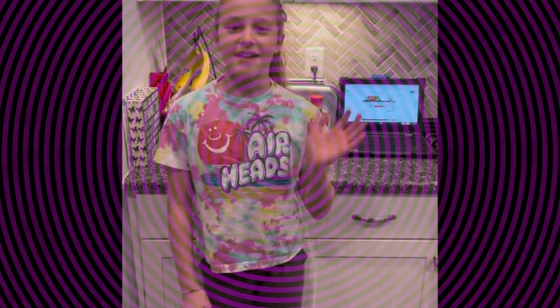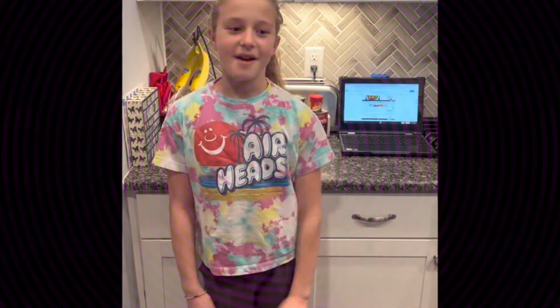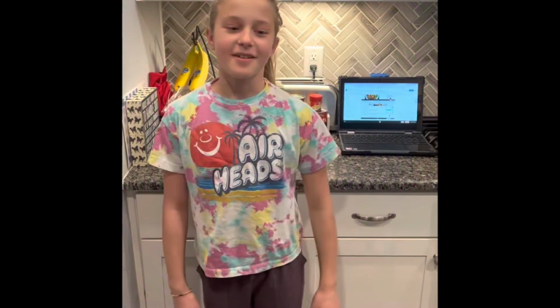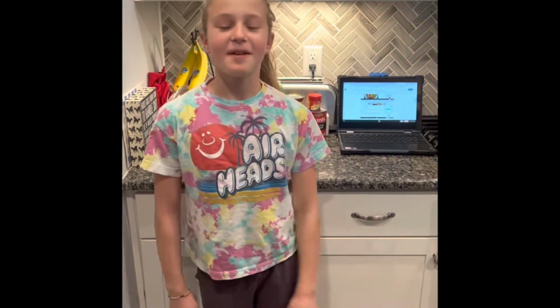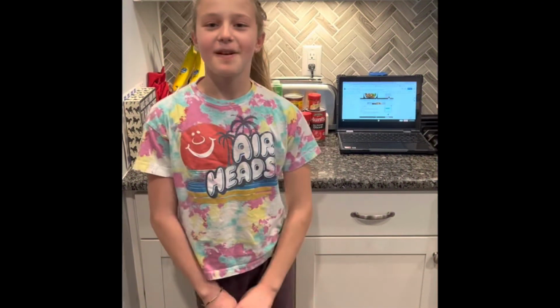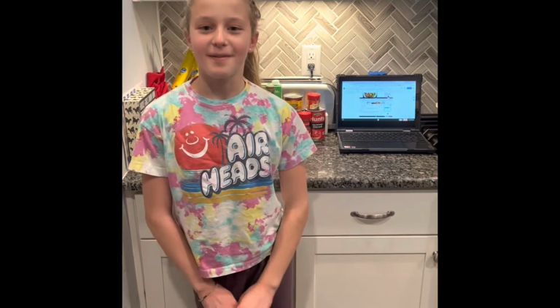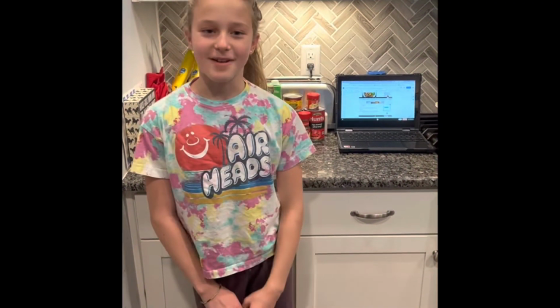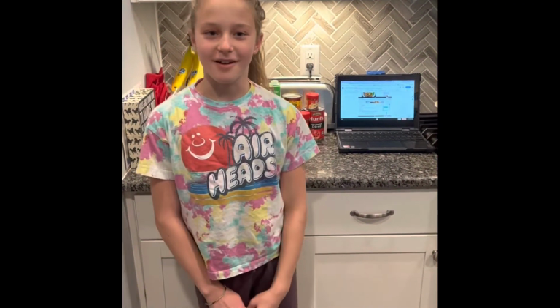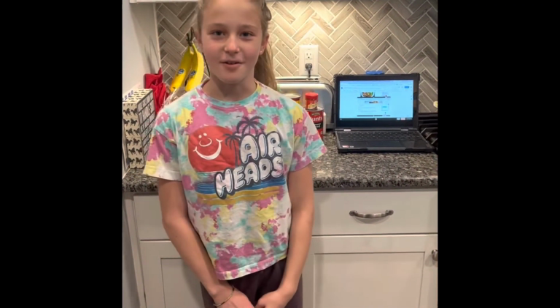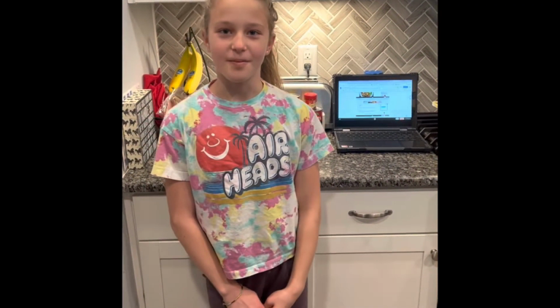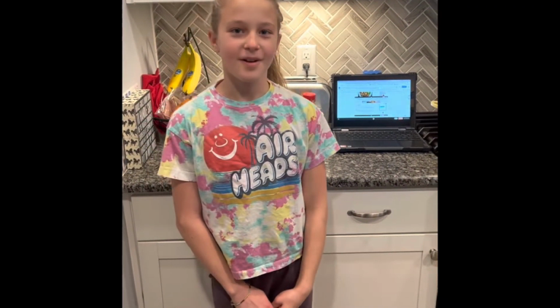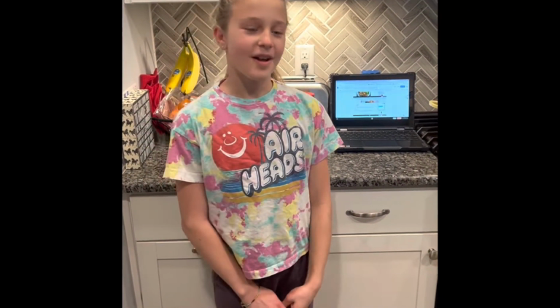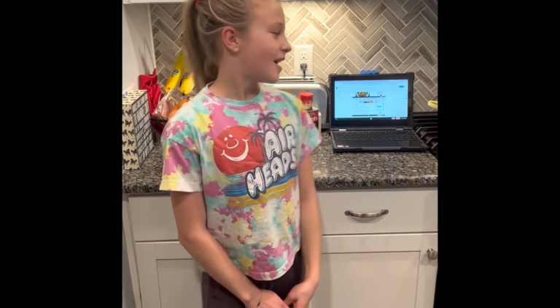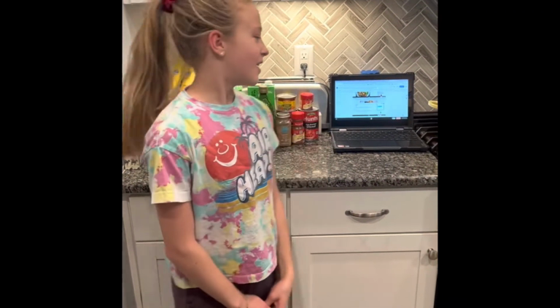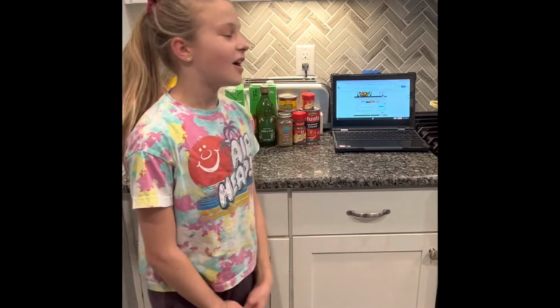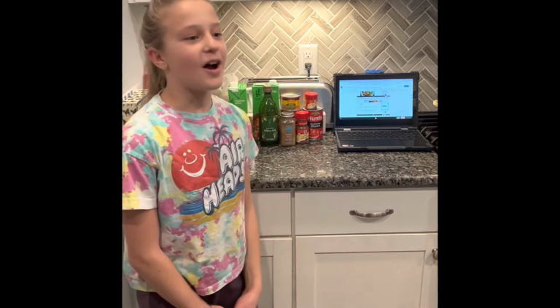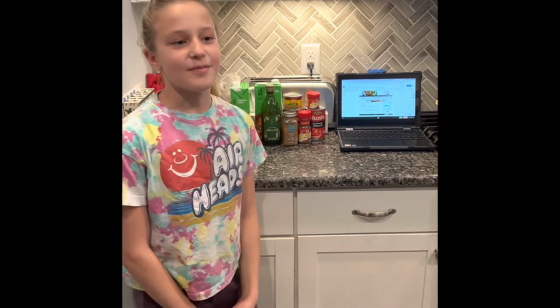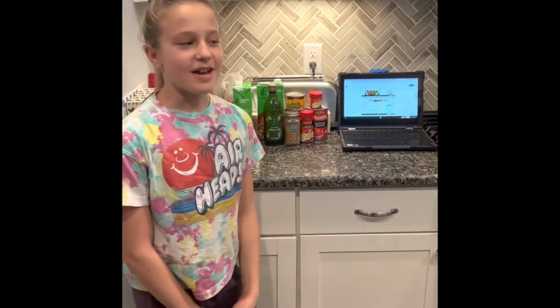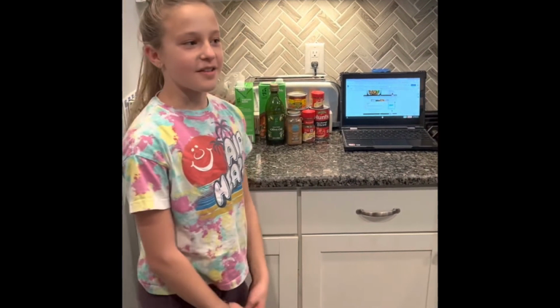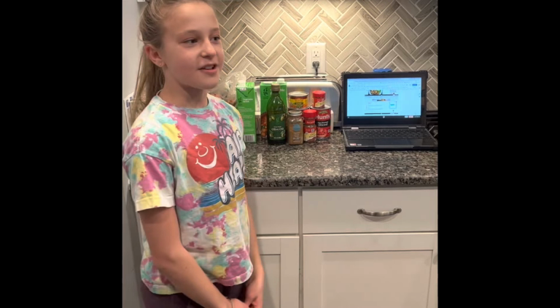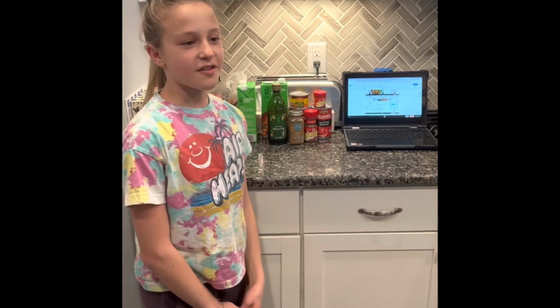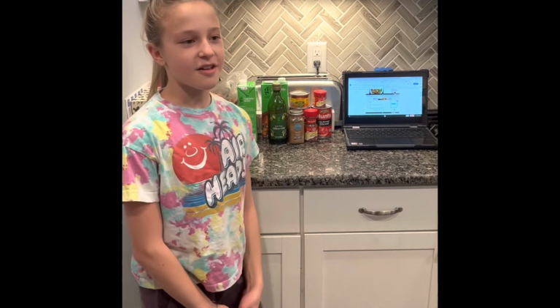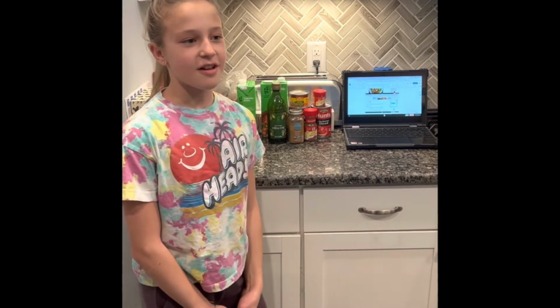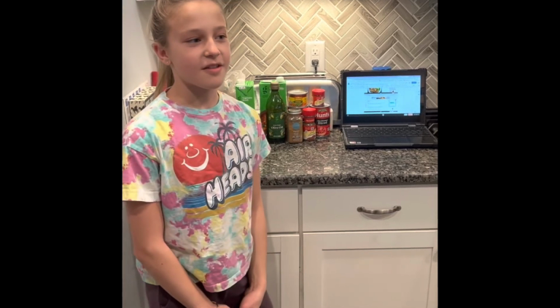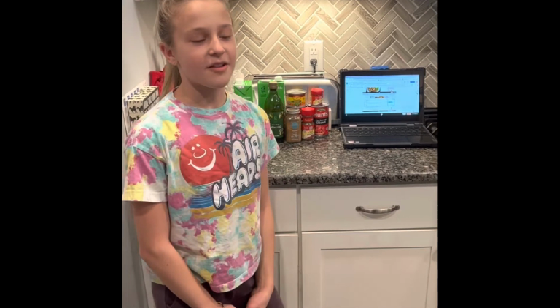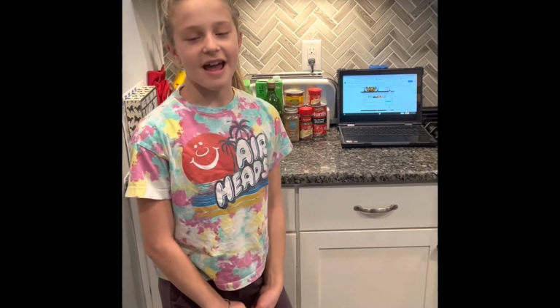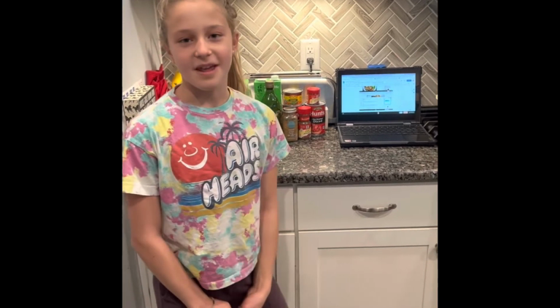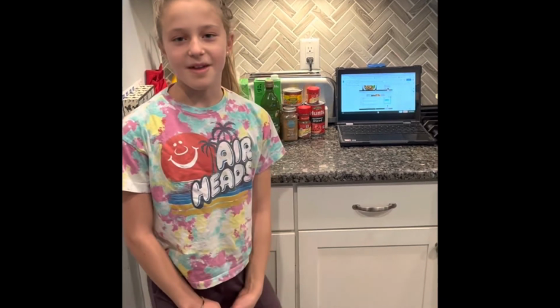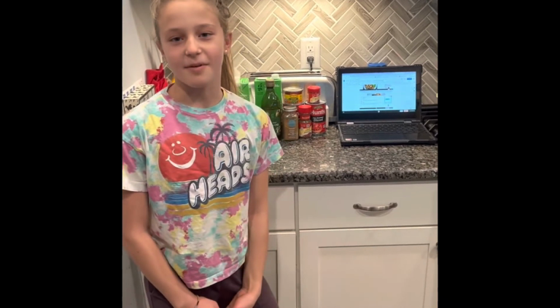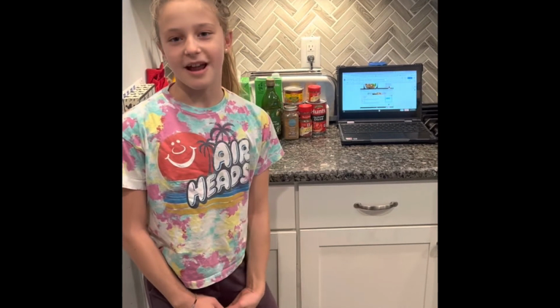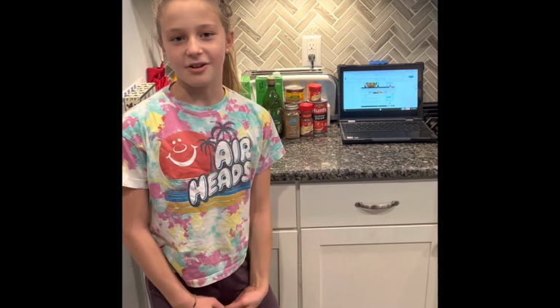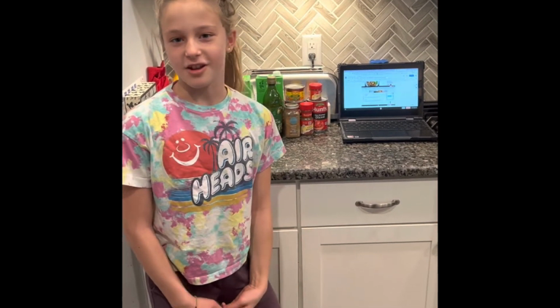Today we're making black bean taco soup. Are we changing anything? Yes, it doesn't say to add any meat but we're gonna add chicken.